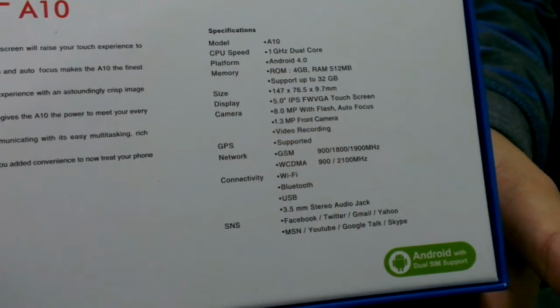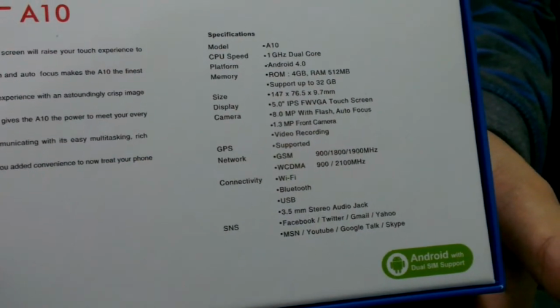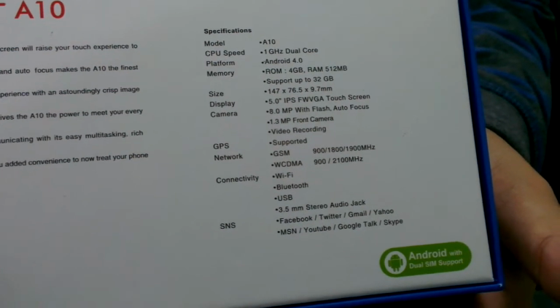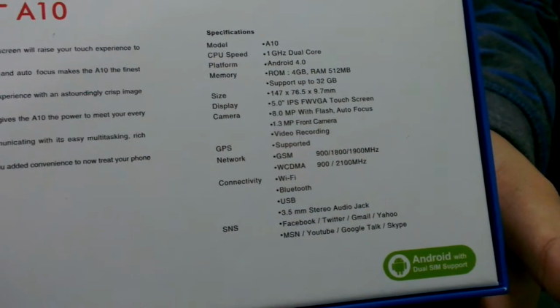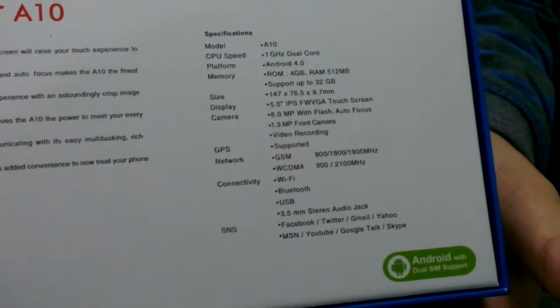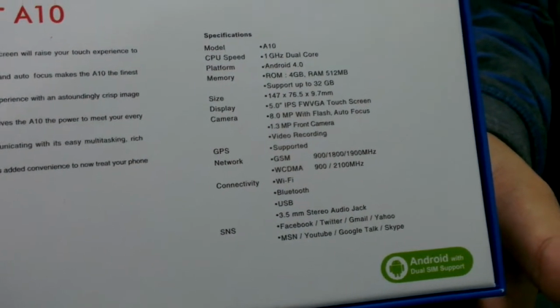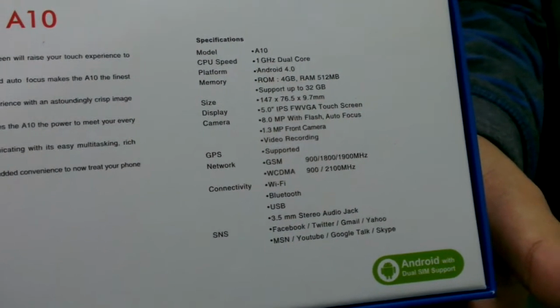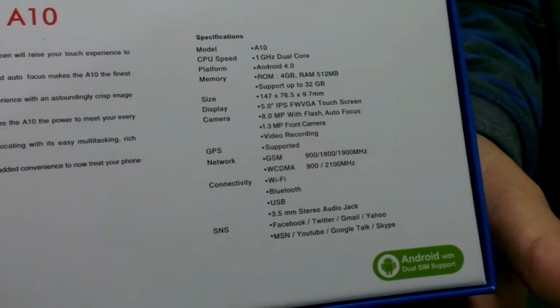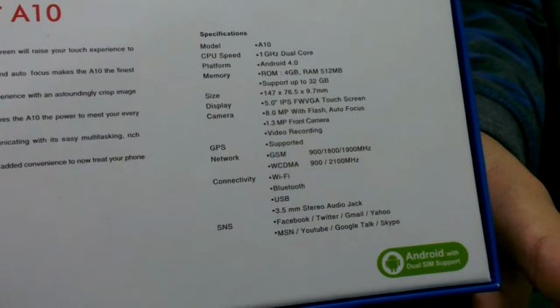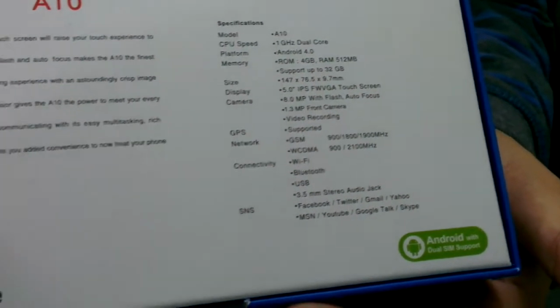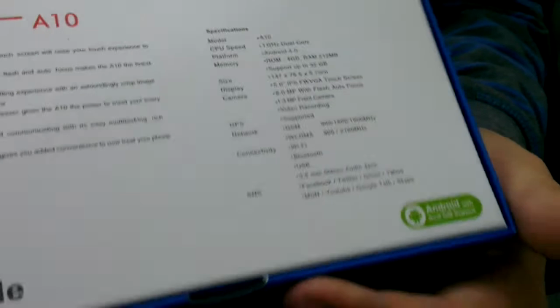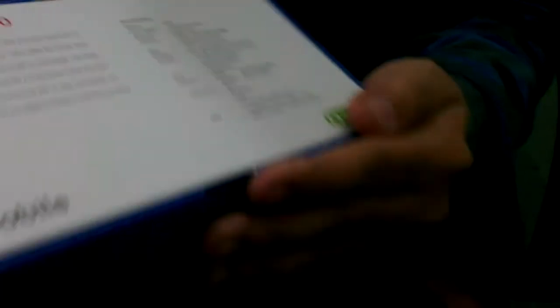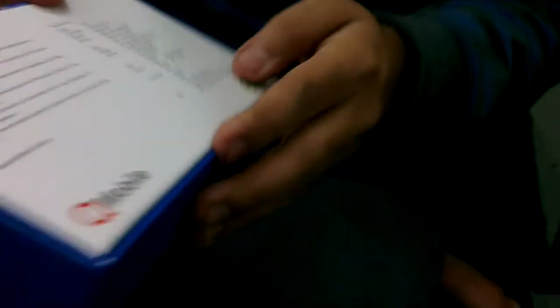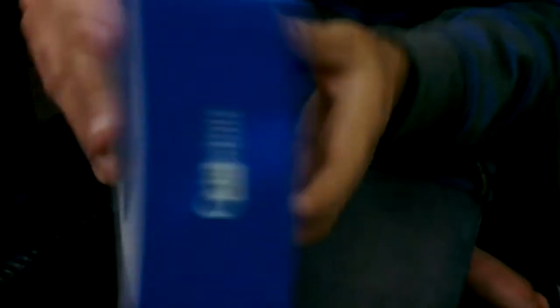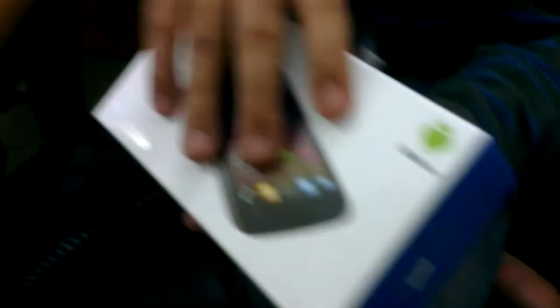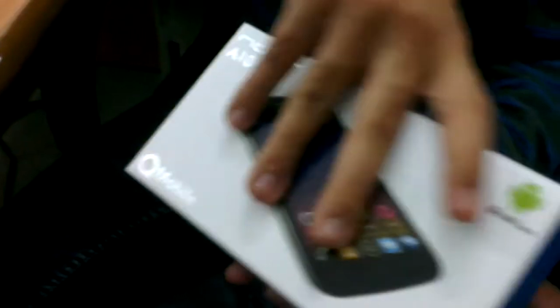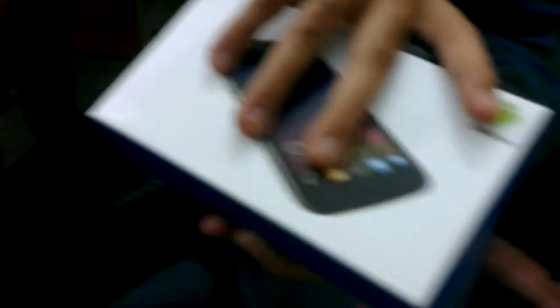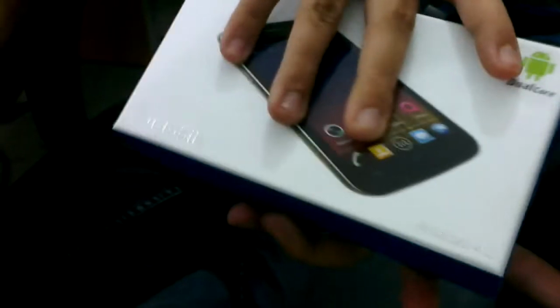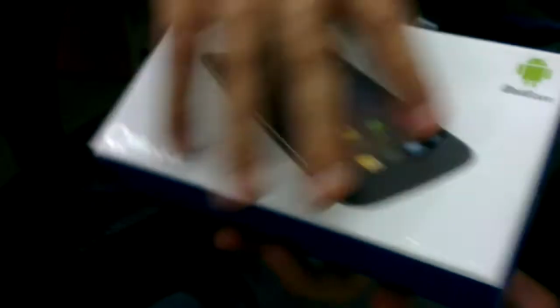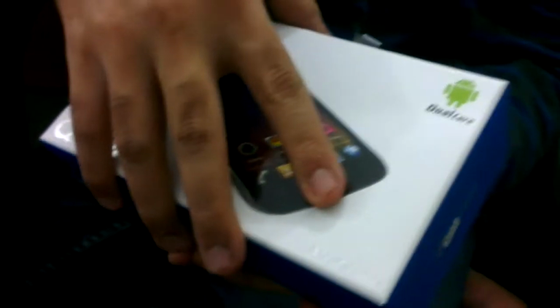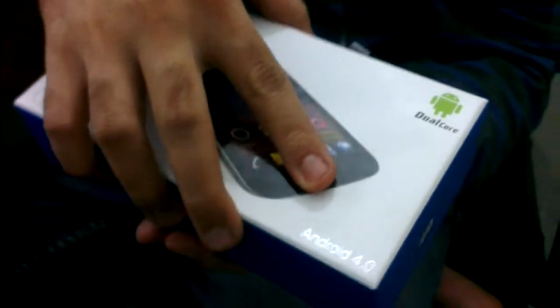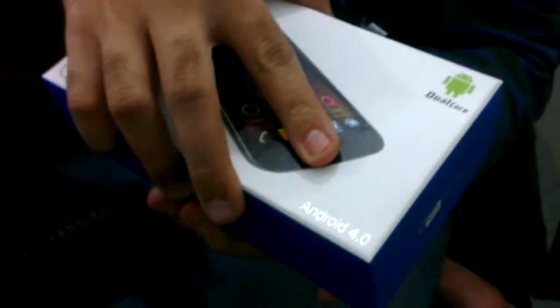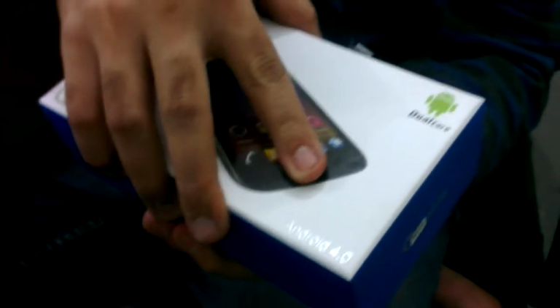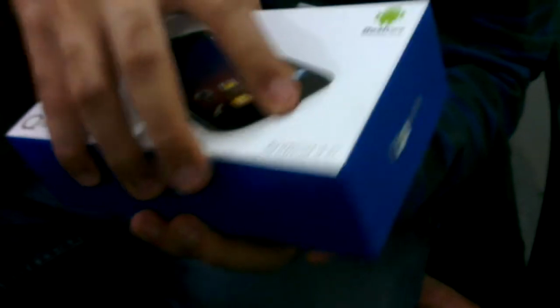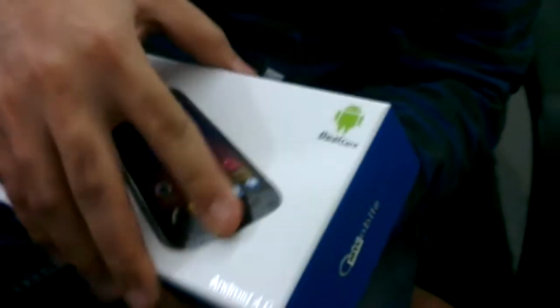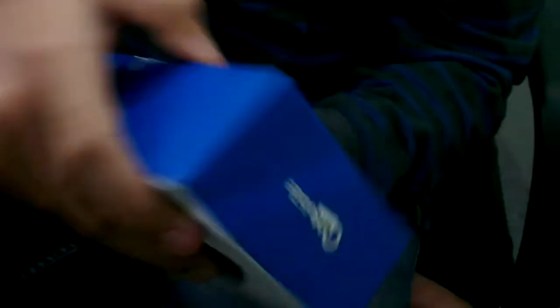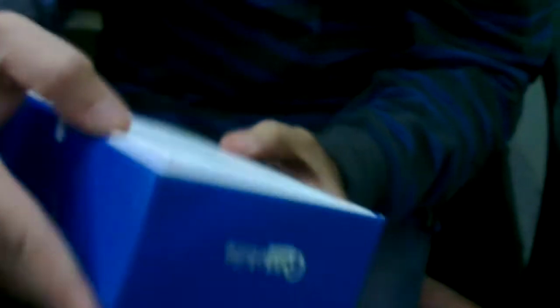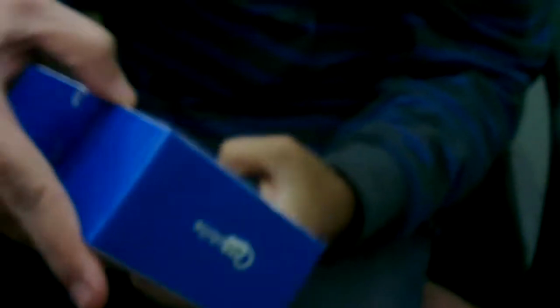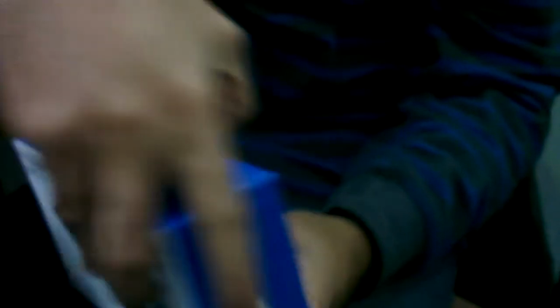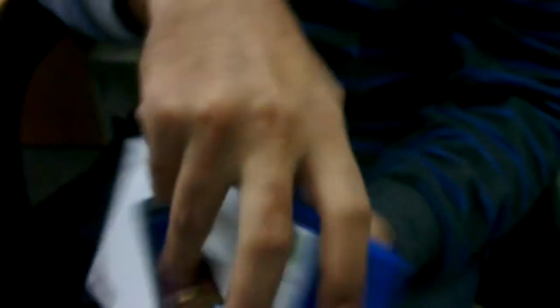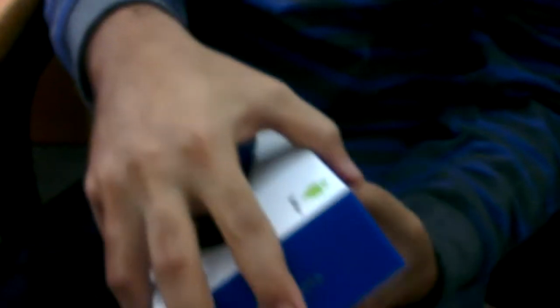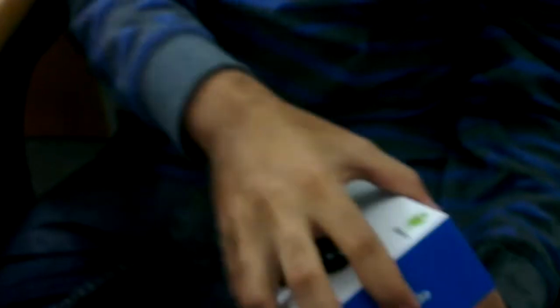The A10 with a sleek 5-inch display, and the camera is 8 megapixel. Wow, and this only cost us $200.